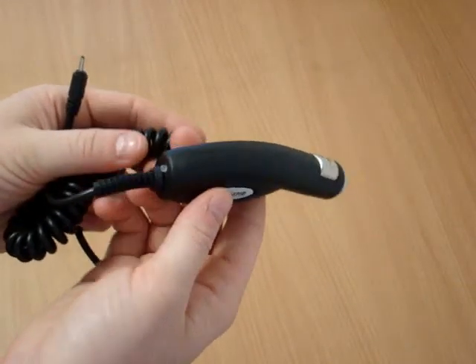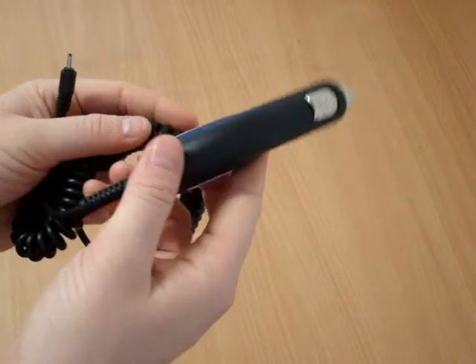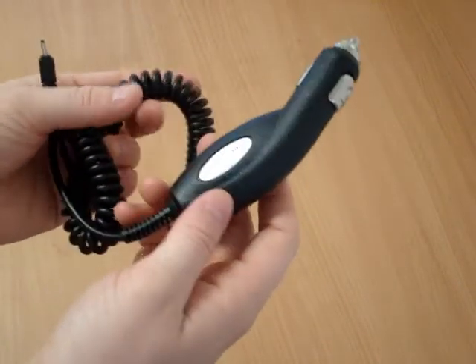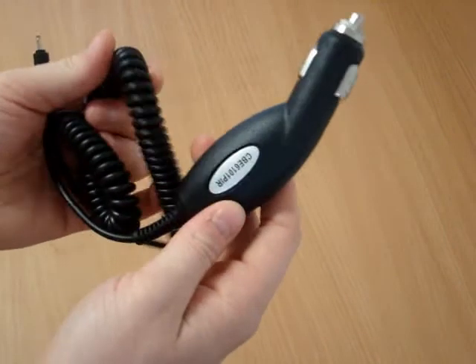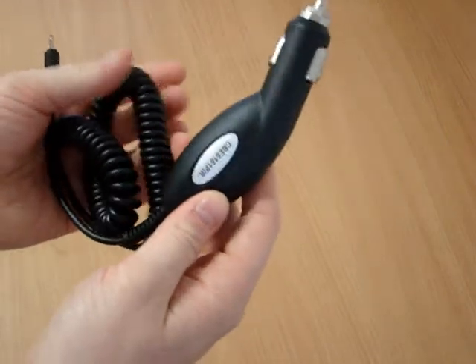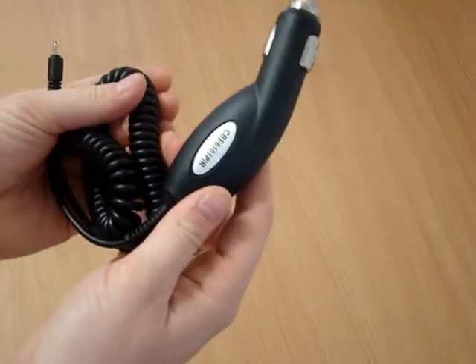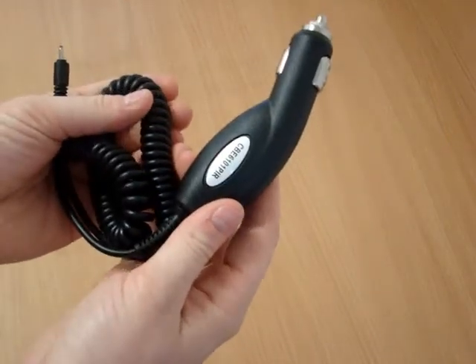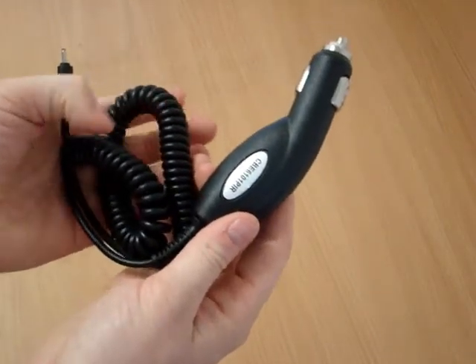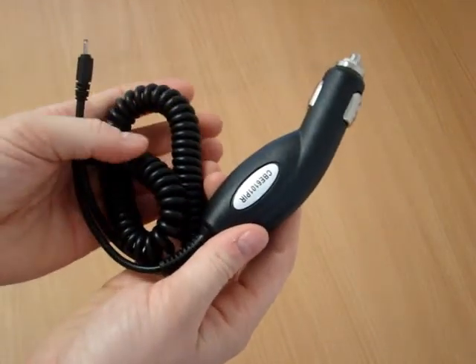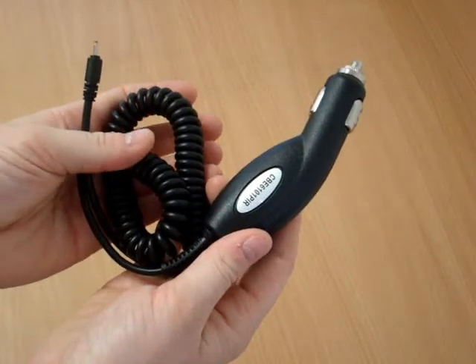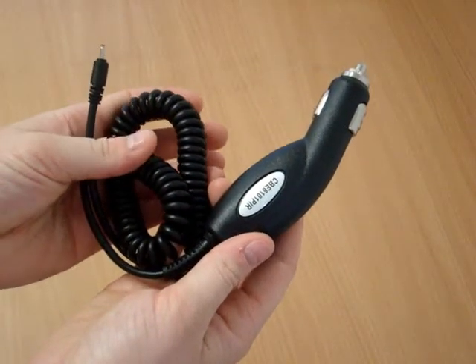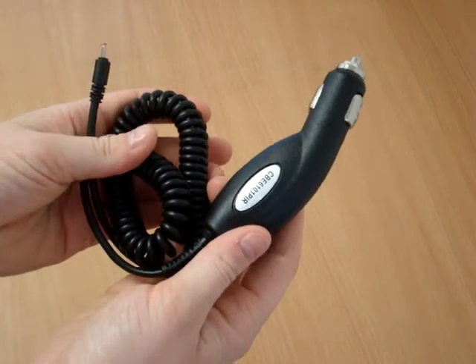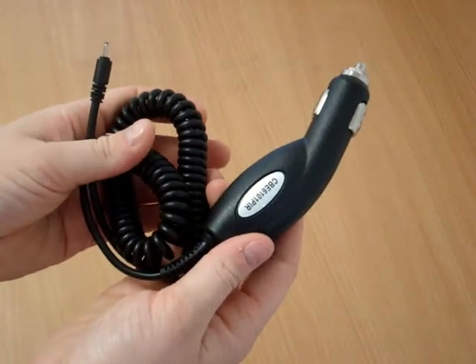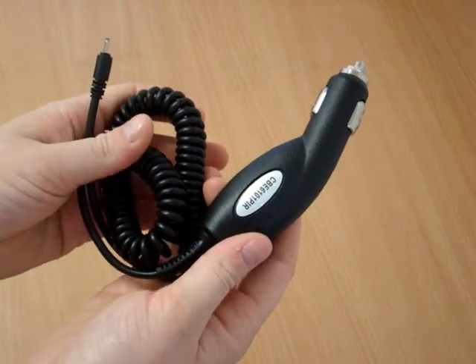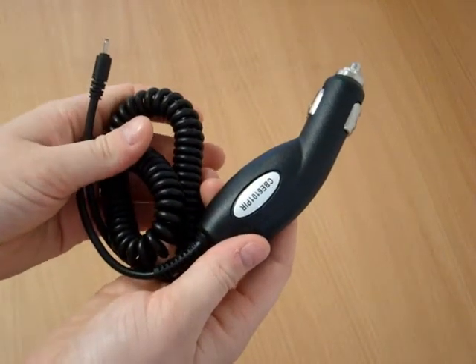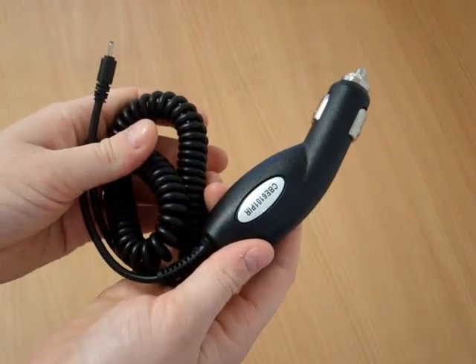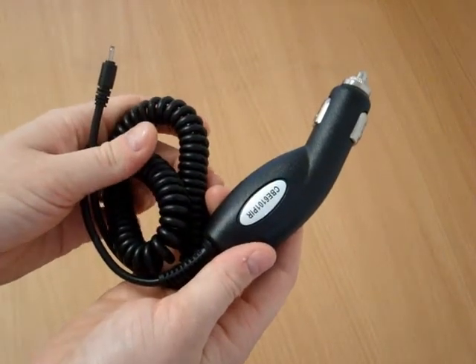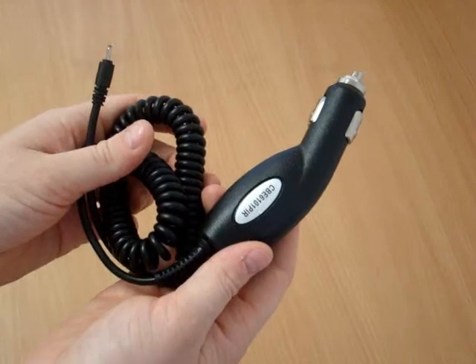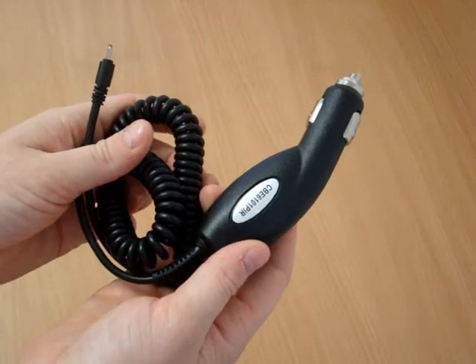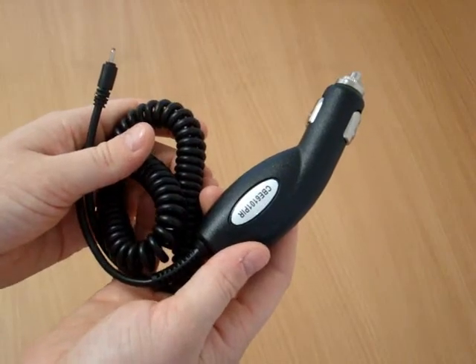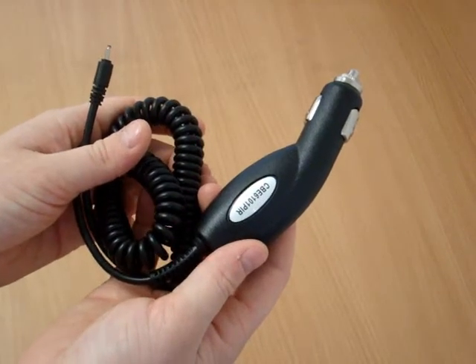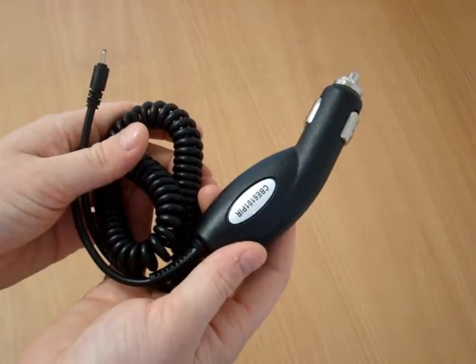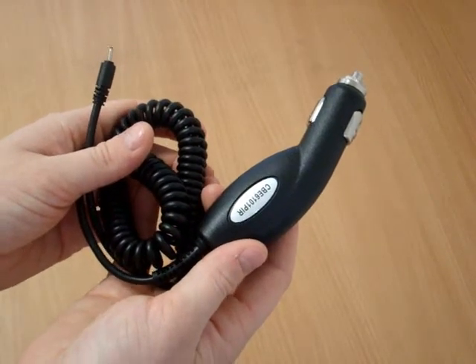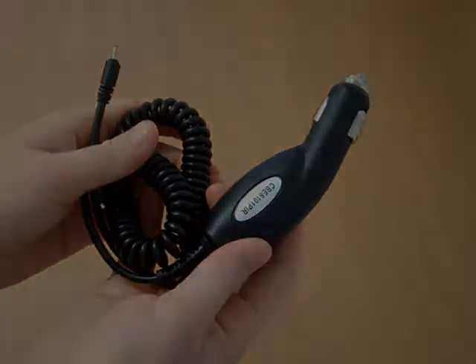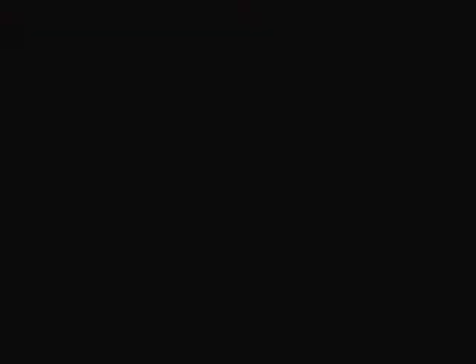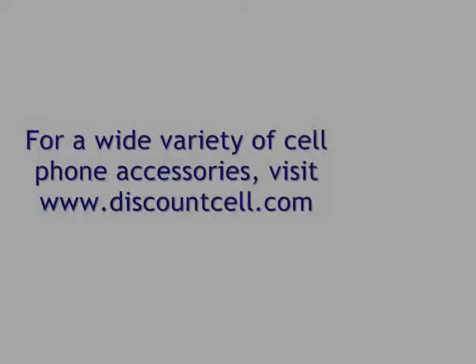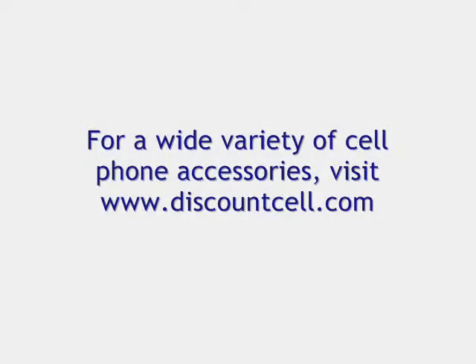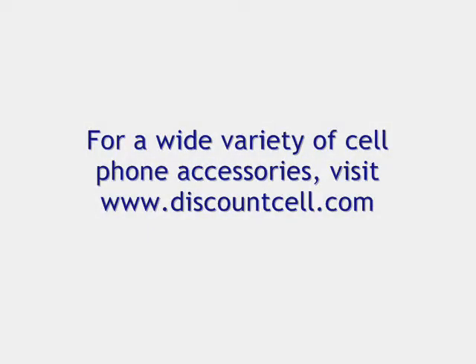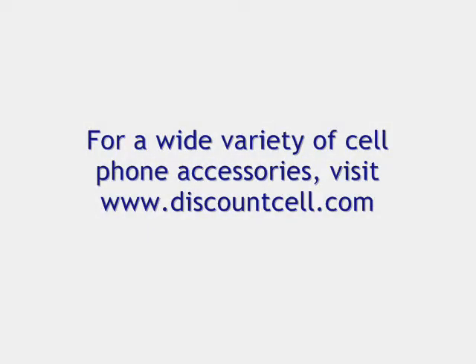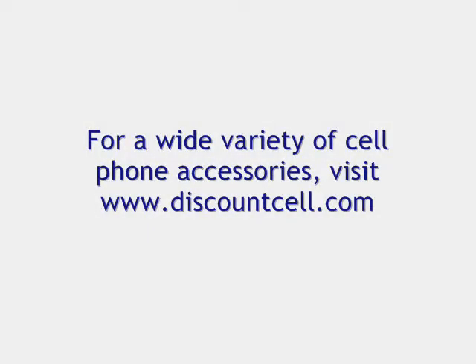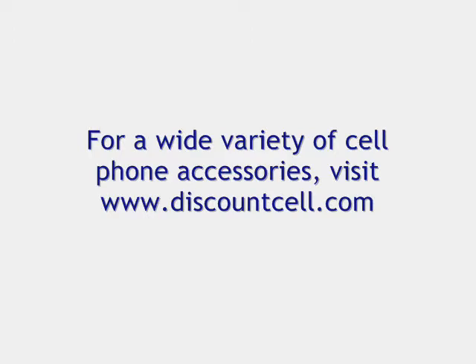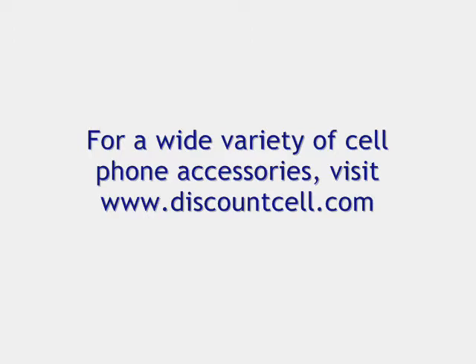If you're looking for a more reliable, faster way to charge your phone, the Nokia compatible rapid car charger is a great choice.